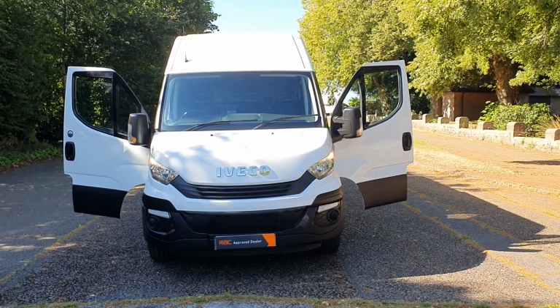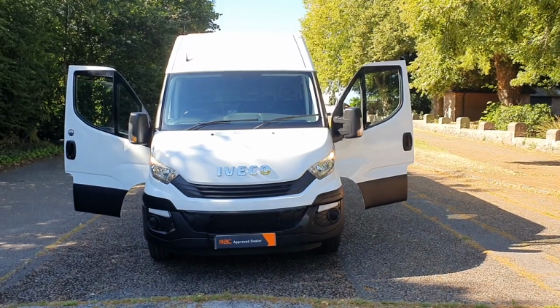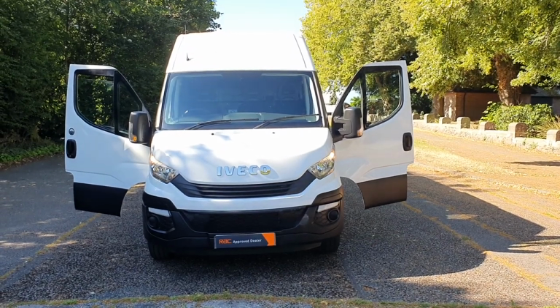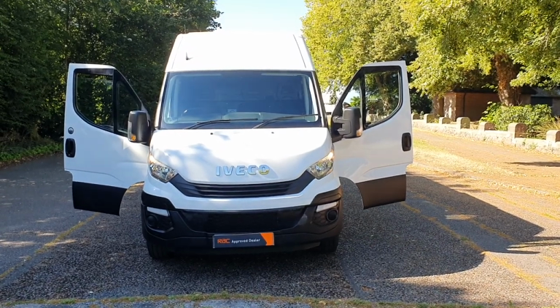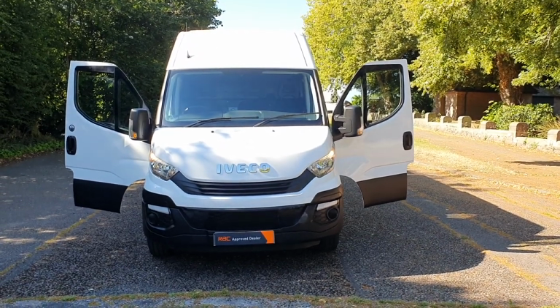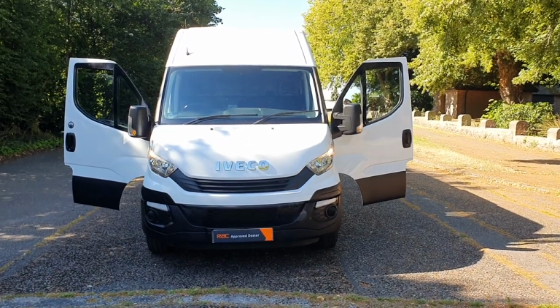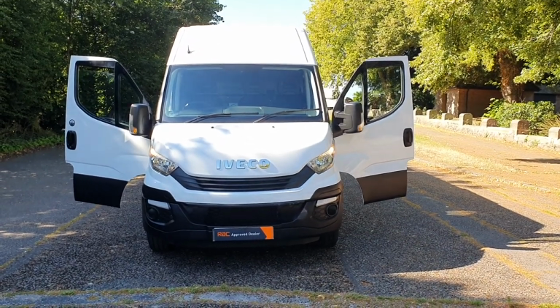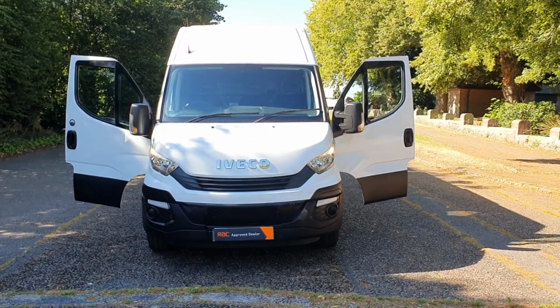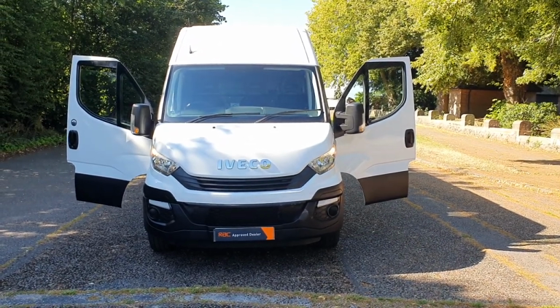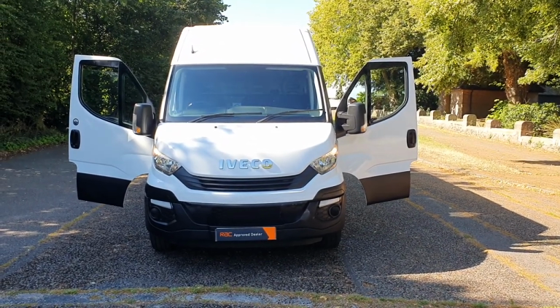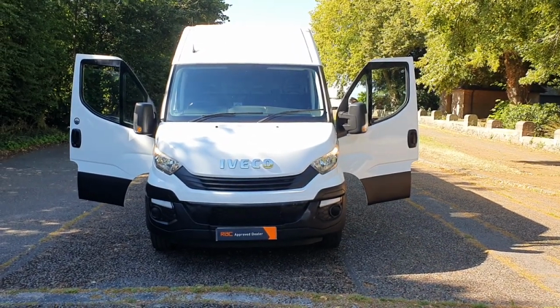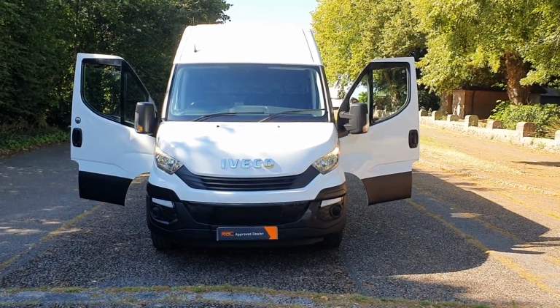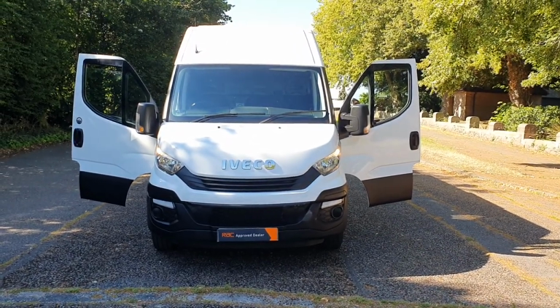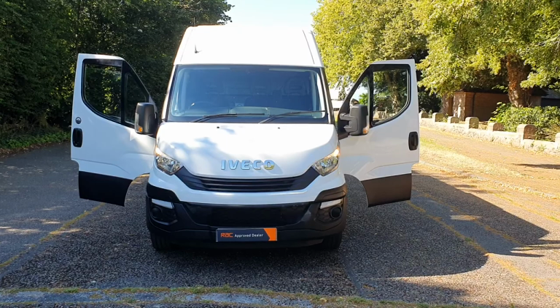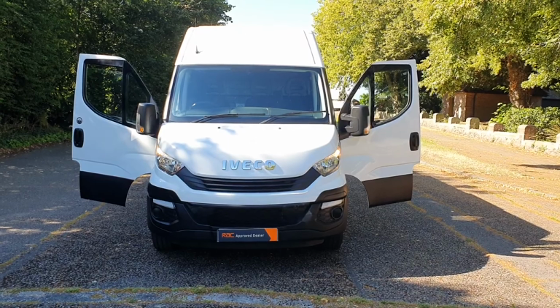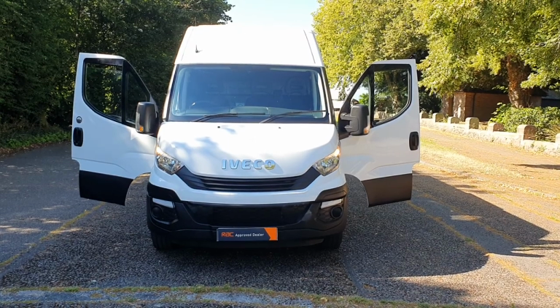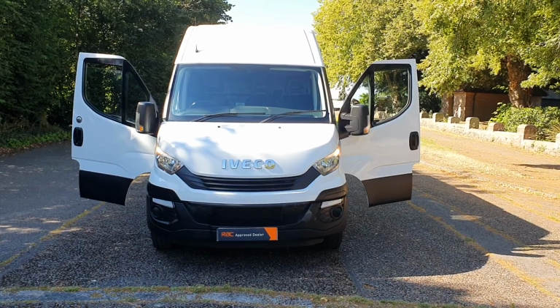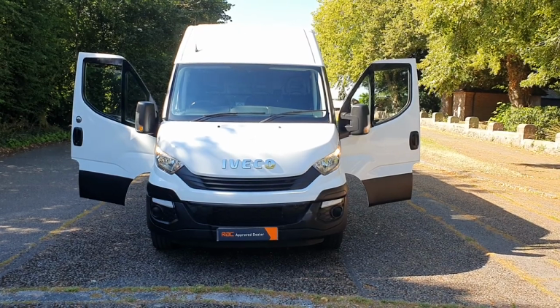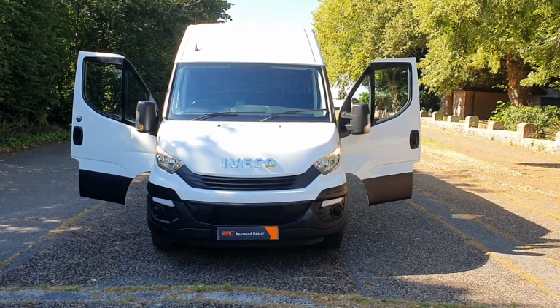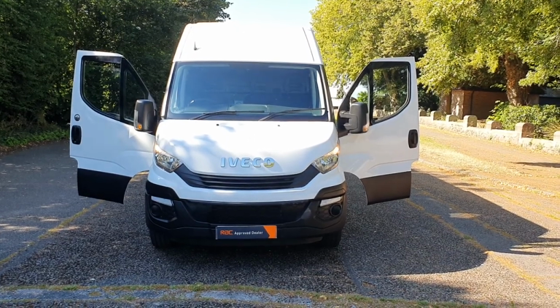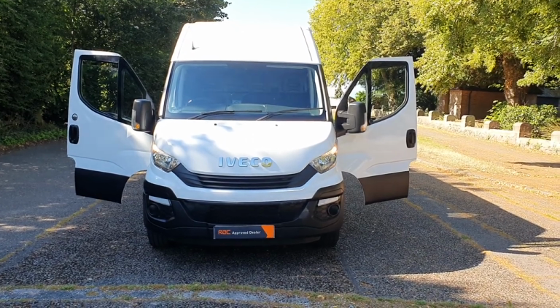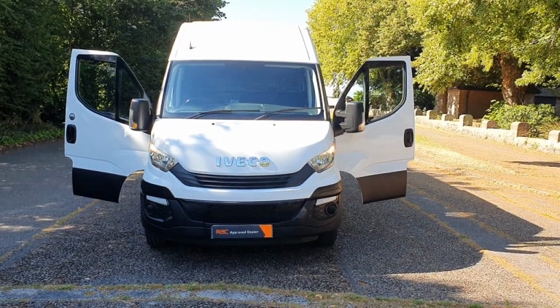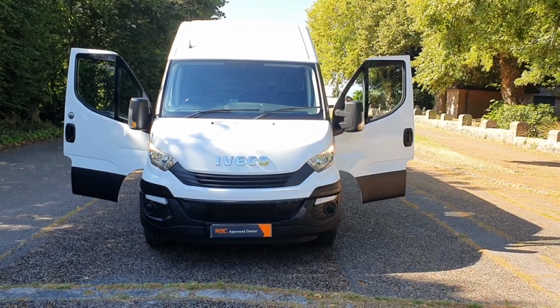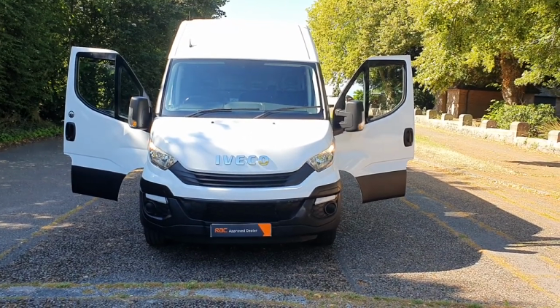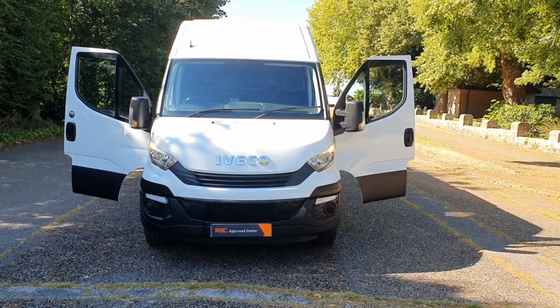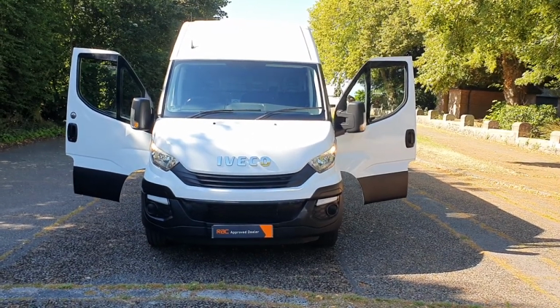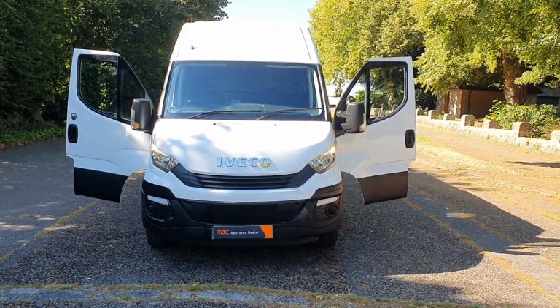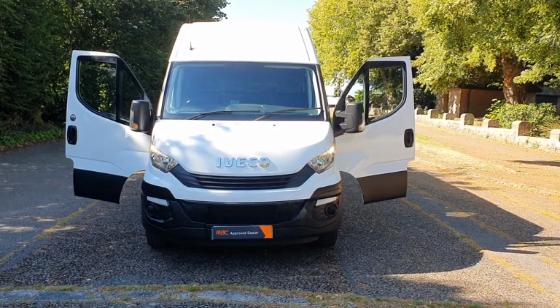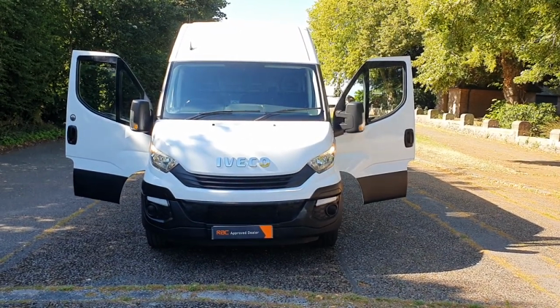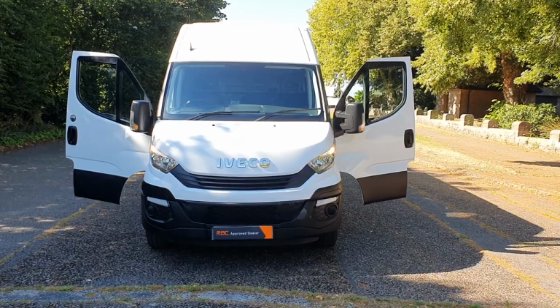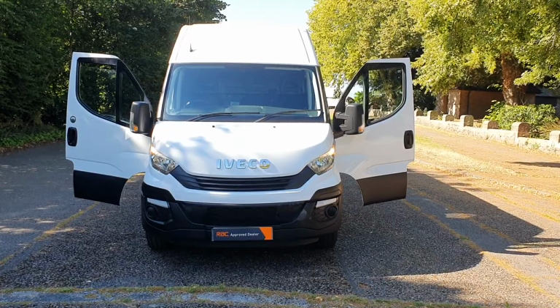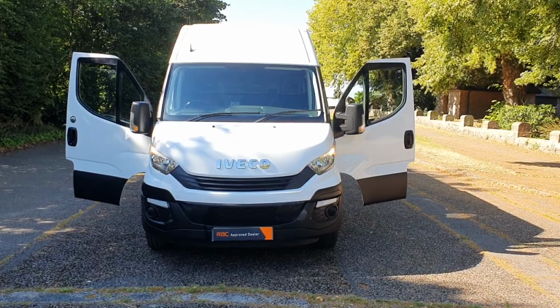Hi, good morning. Steph here — Vans for Sale — just doing my walk-around talk-around video. Today I've got a 2018, so that means it's Euro 6. It's an Iveco Daily.